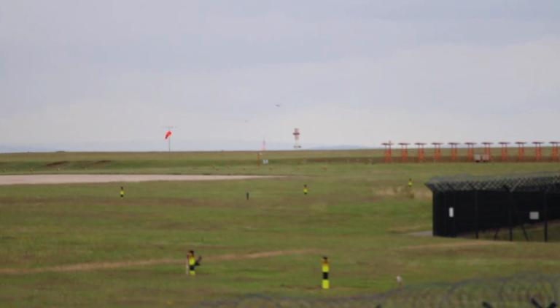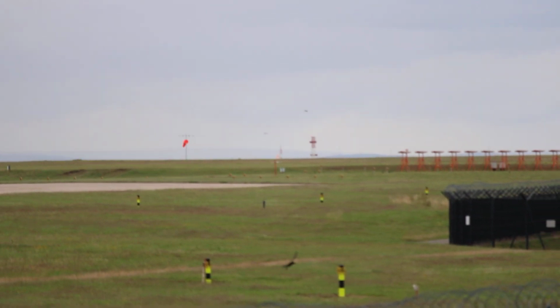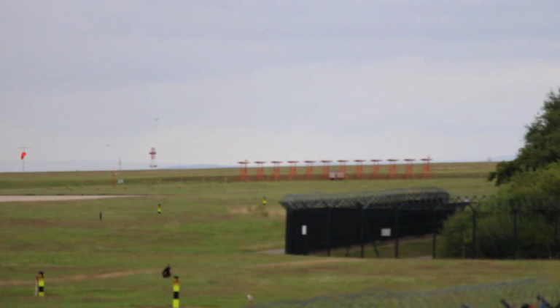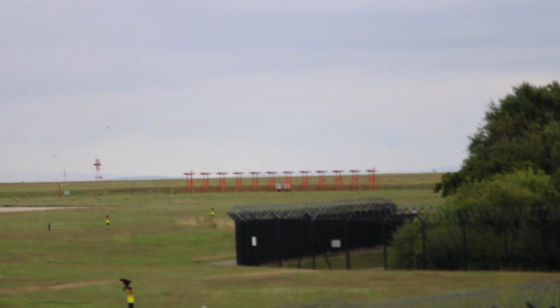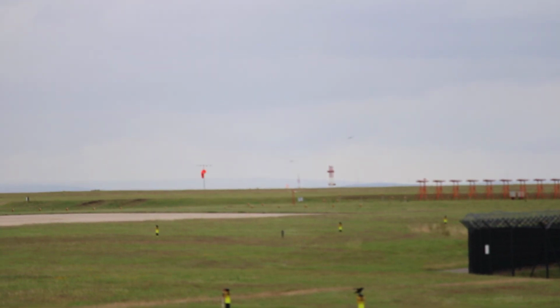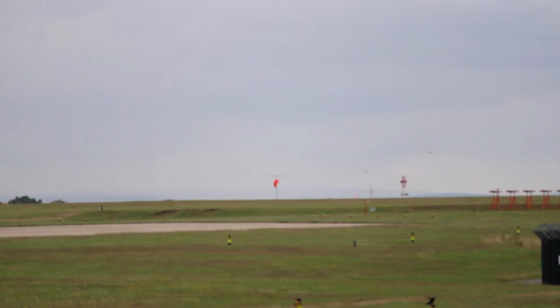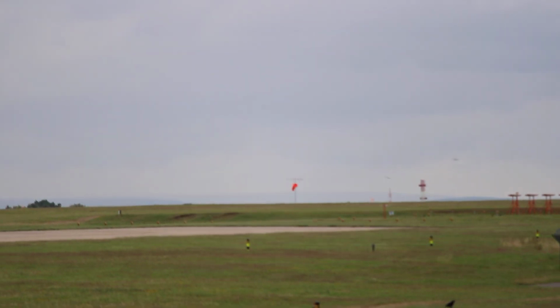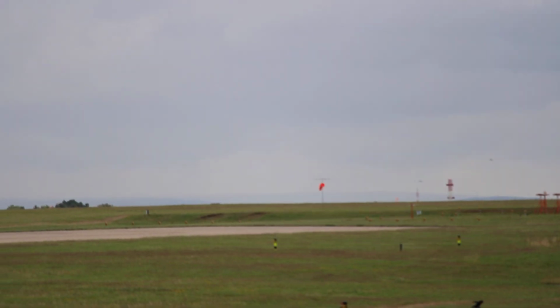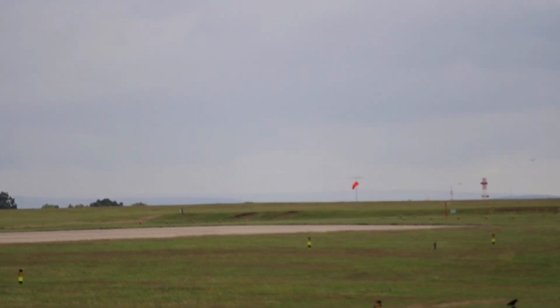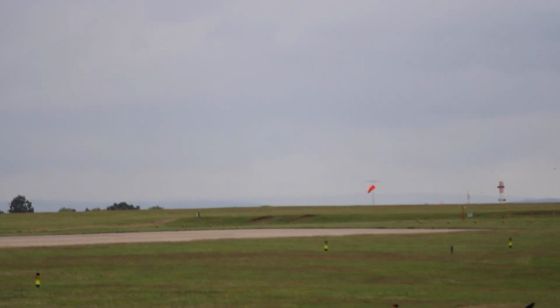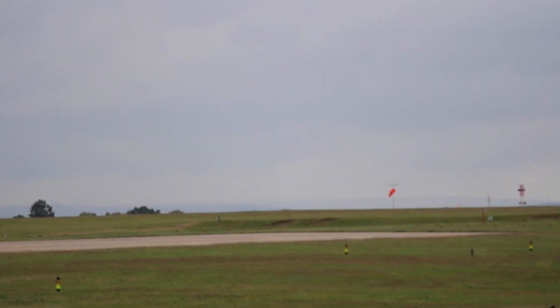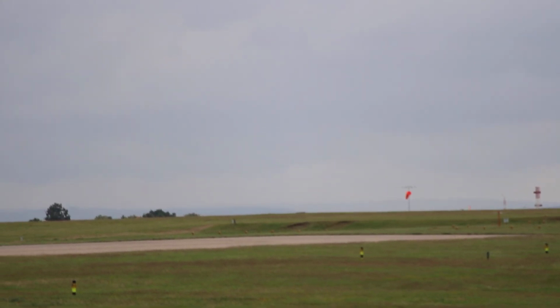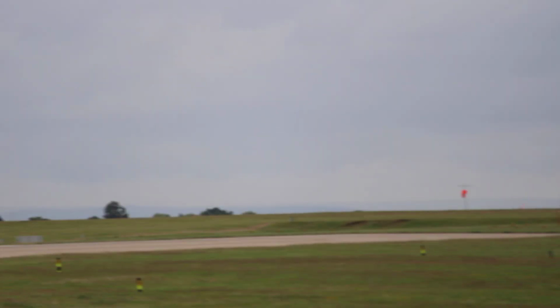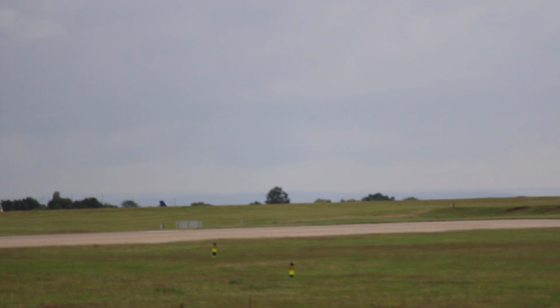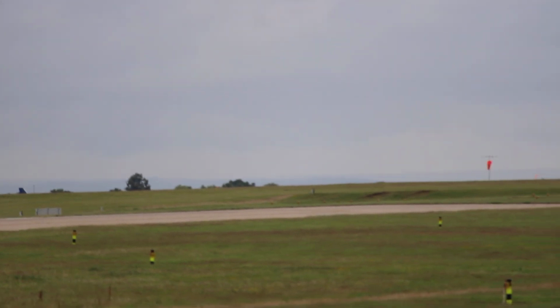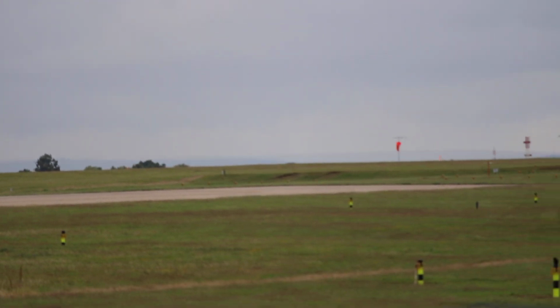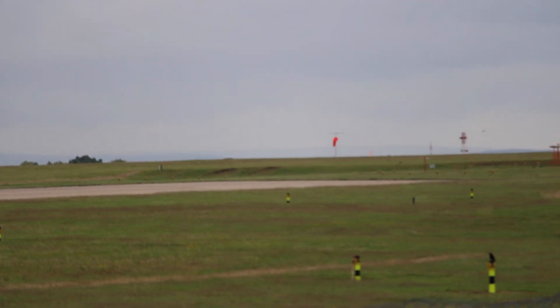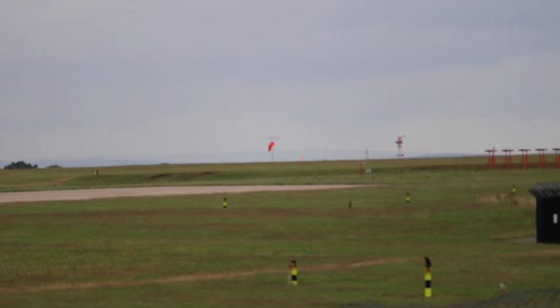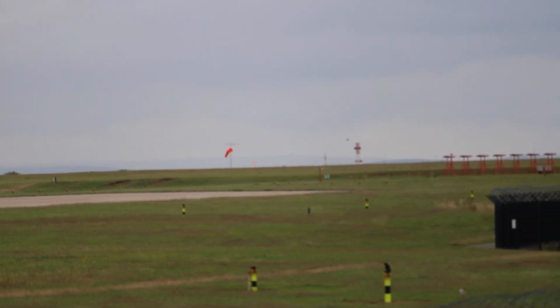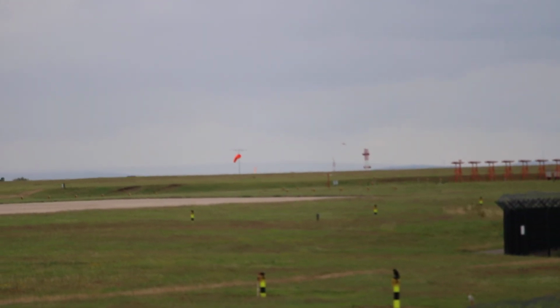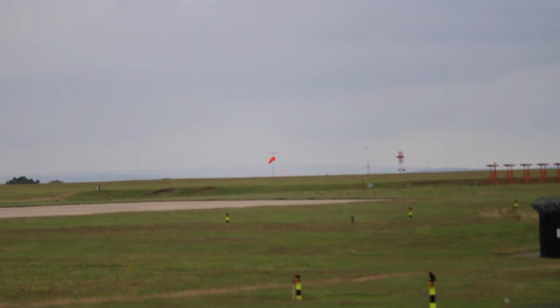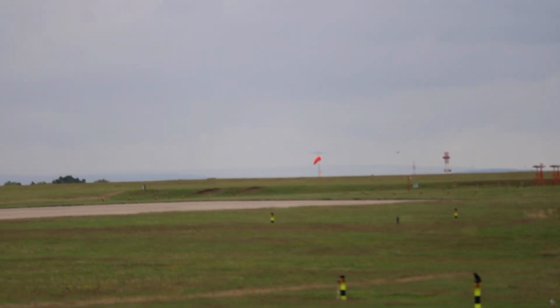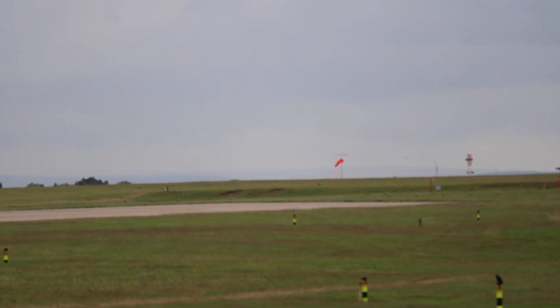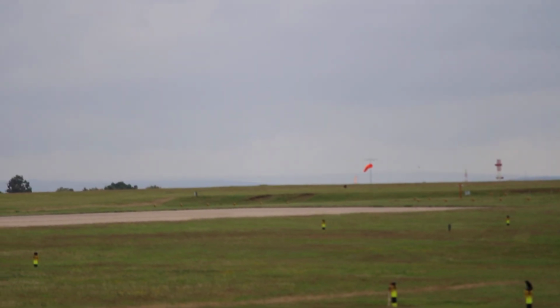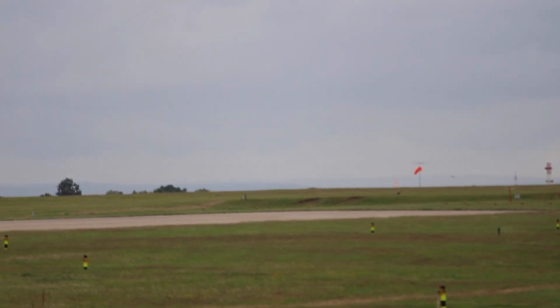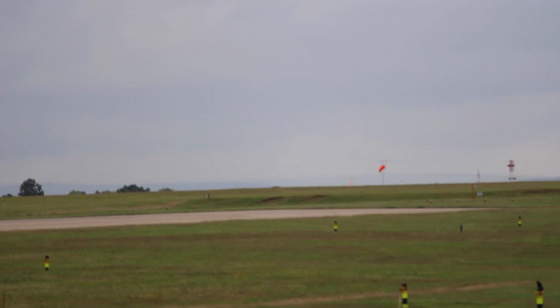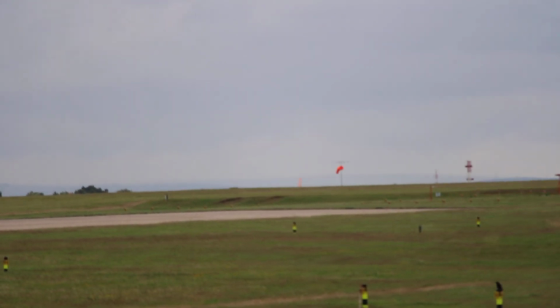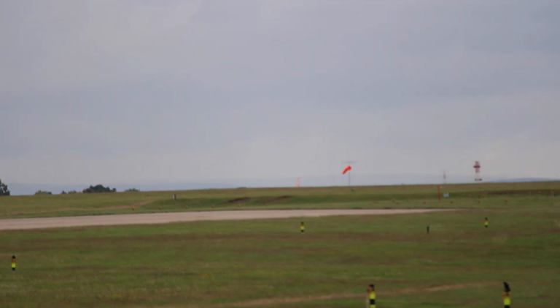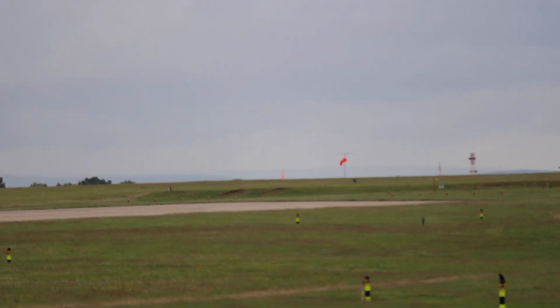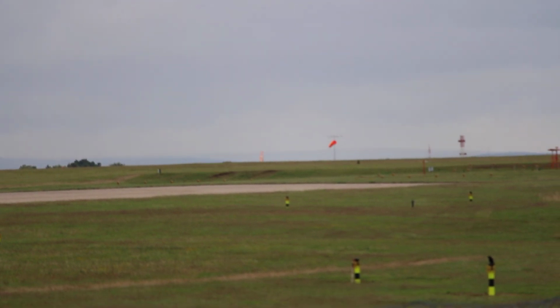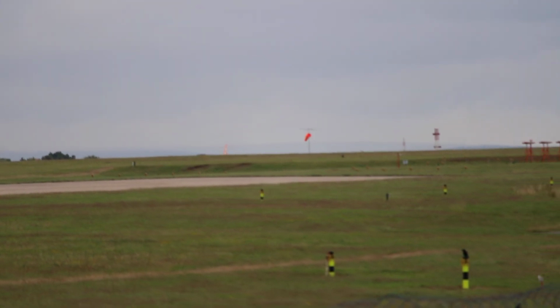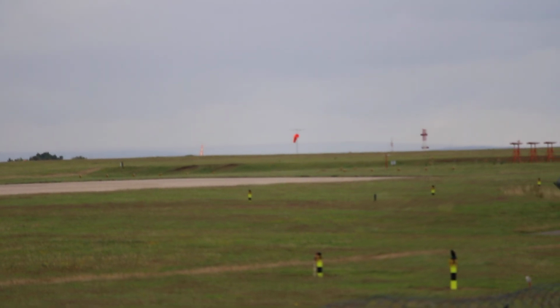So, lining up on the runway, believe it or not, is EasyJet. Can't see the fin, can't see anything. It's going to Palma — basically it's going to Malaga, that's where it's going.